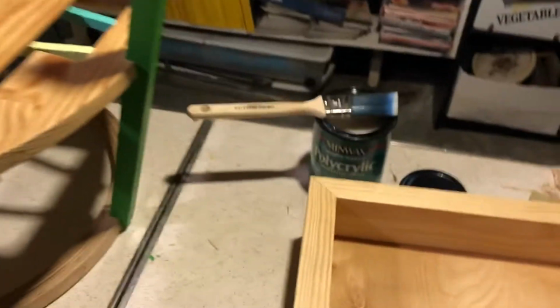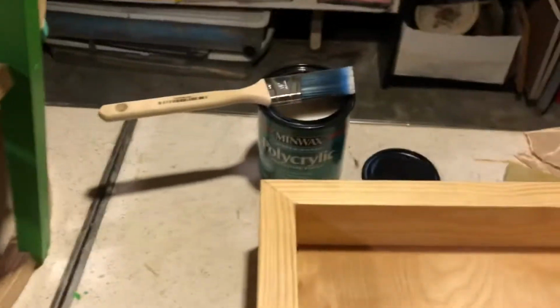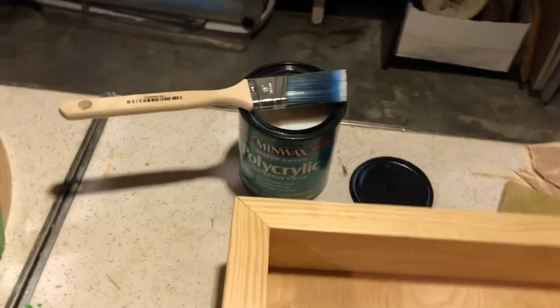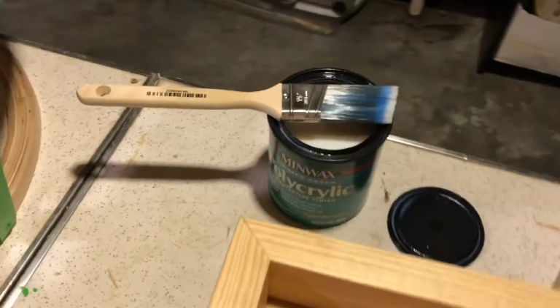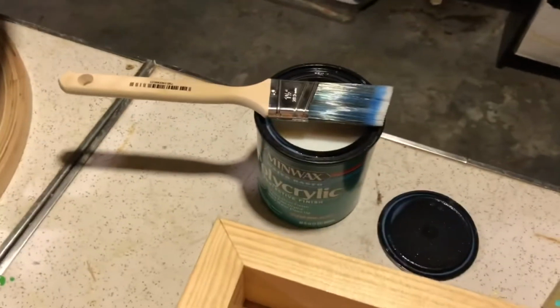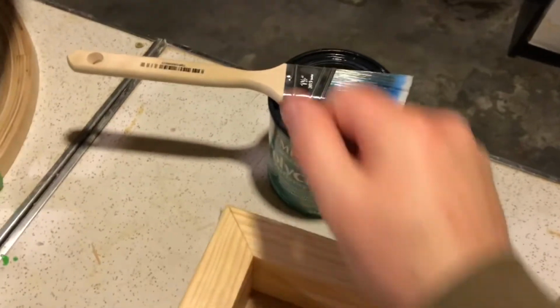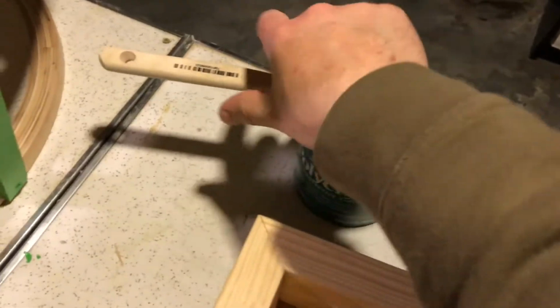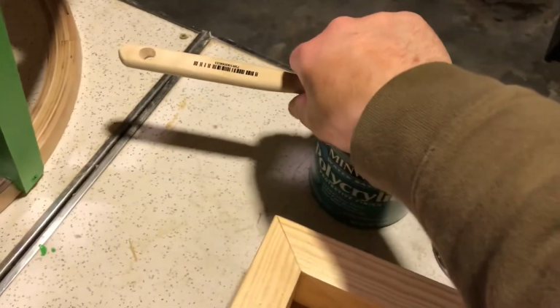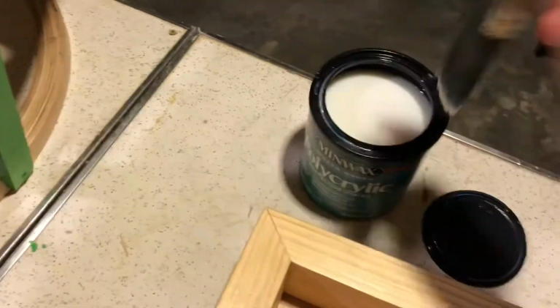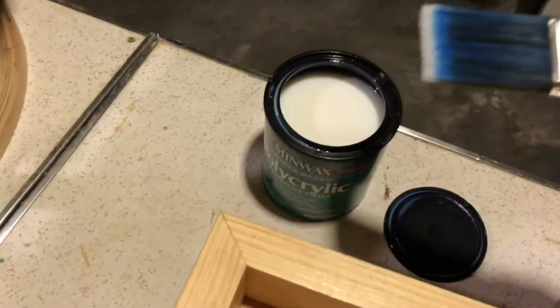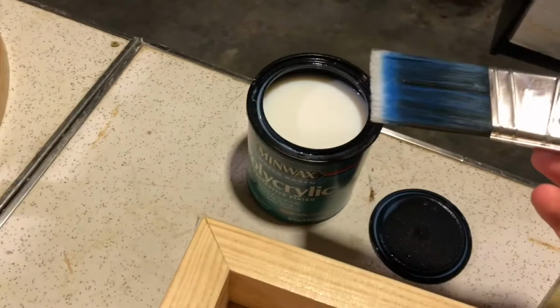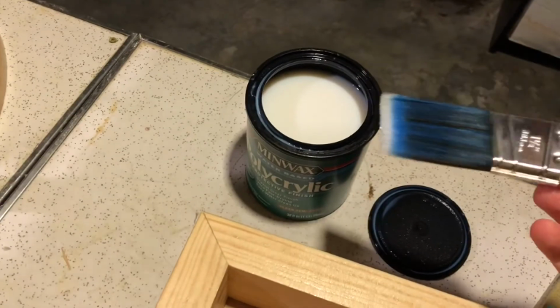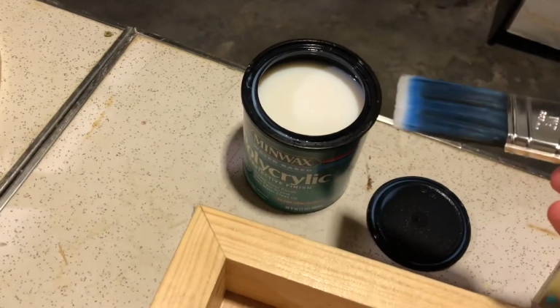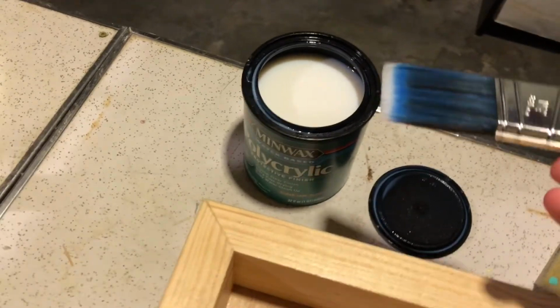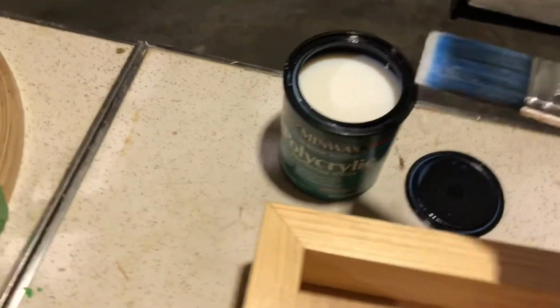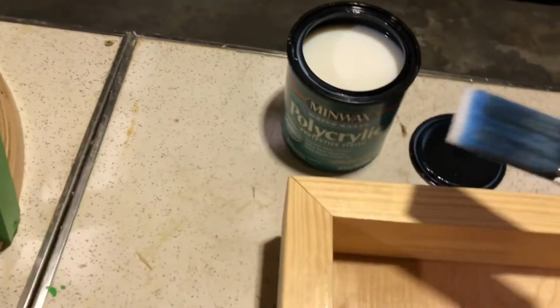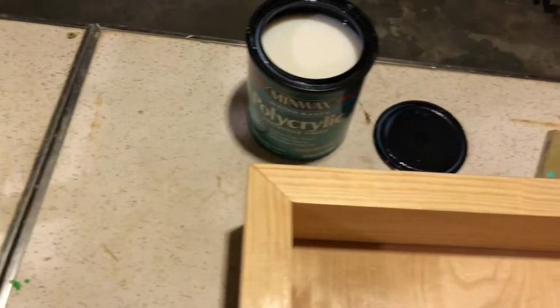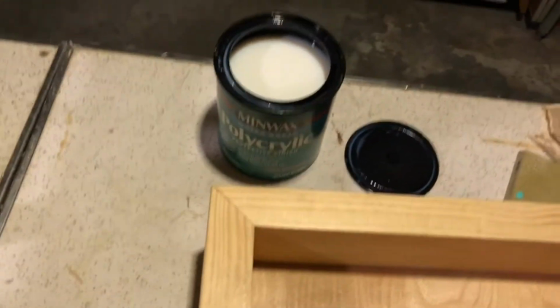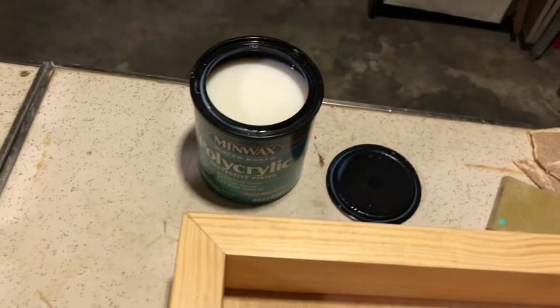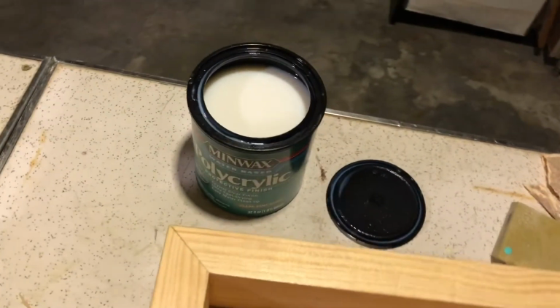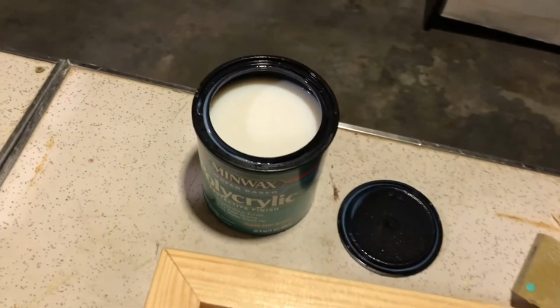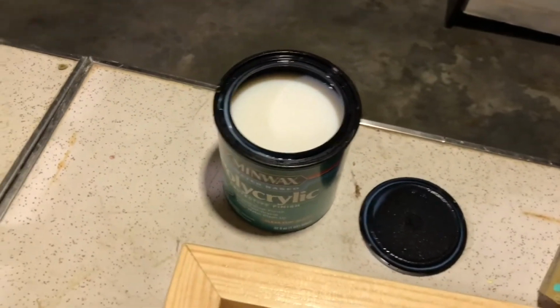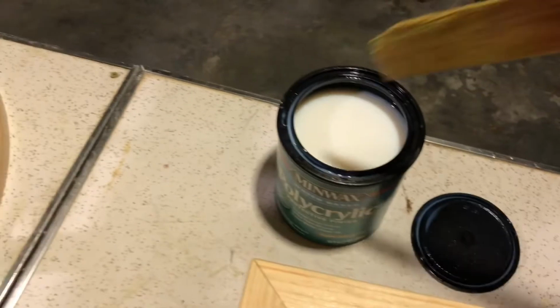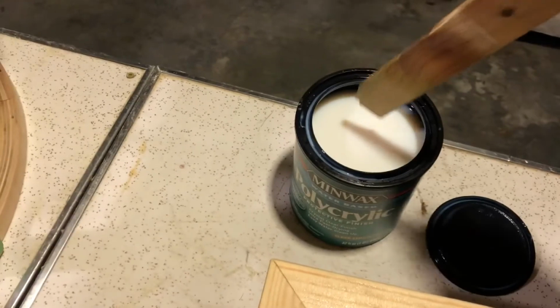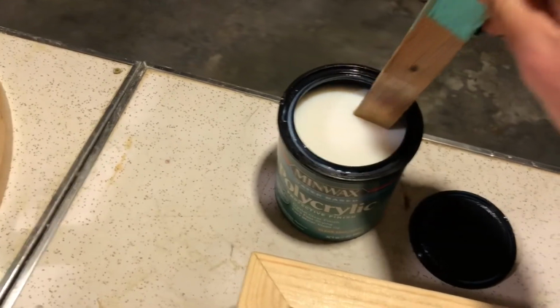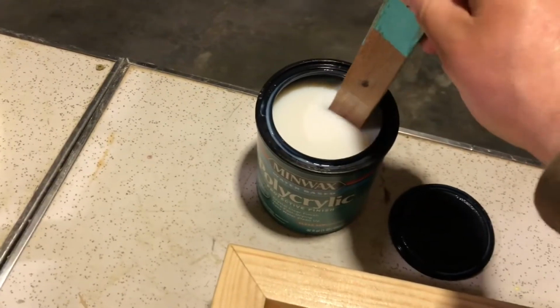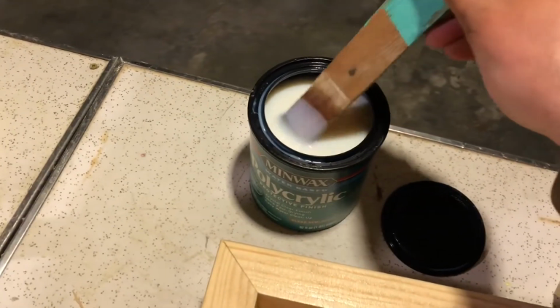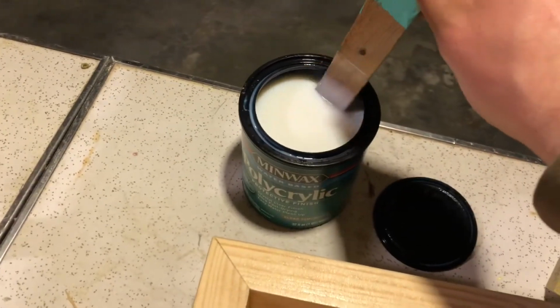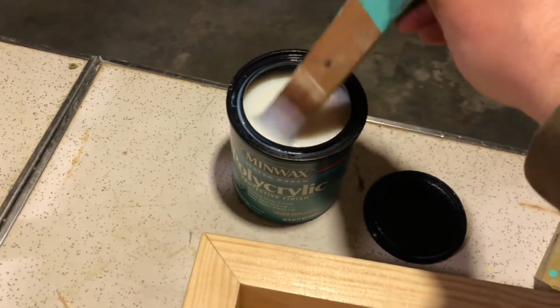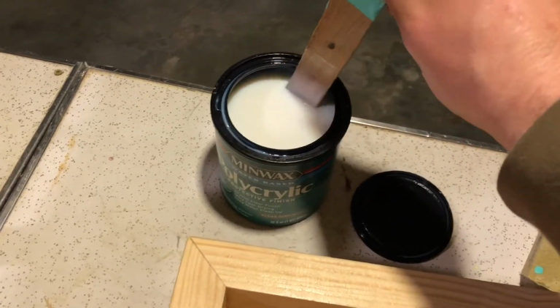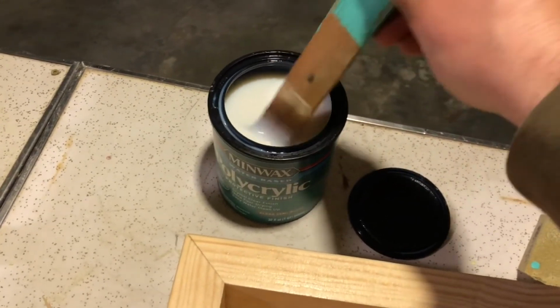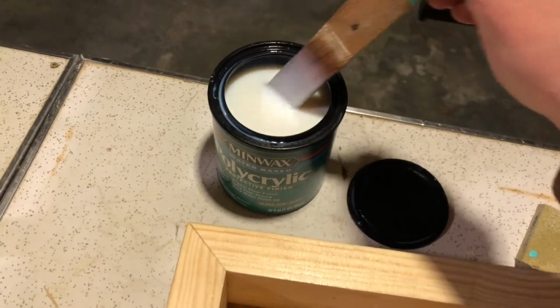I'm going to put a second — actually third — coat of polycrylic on here. Something to know about polycrylic is you should never shake the can; you always want to just stir it. So I'm using an old shim here to stir it up.